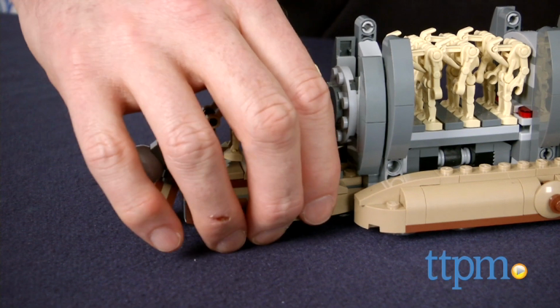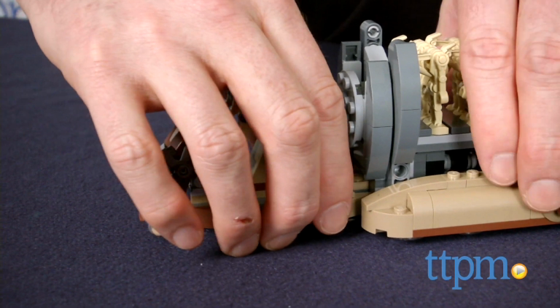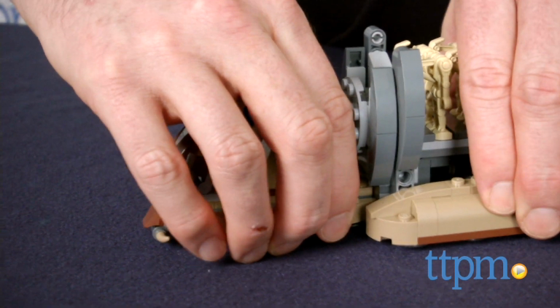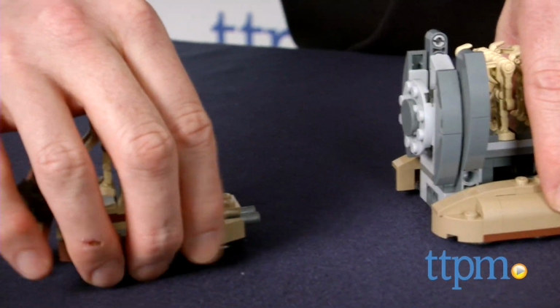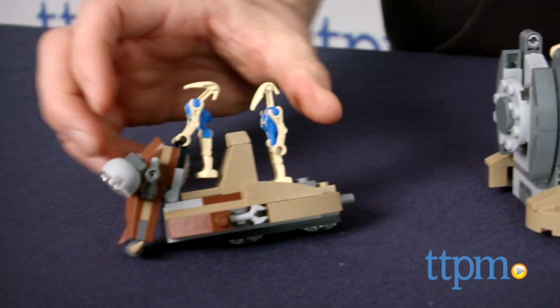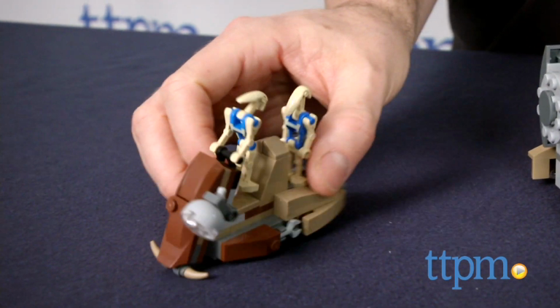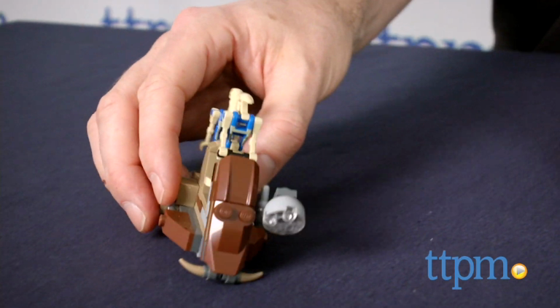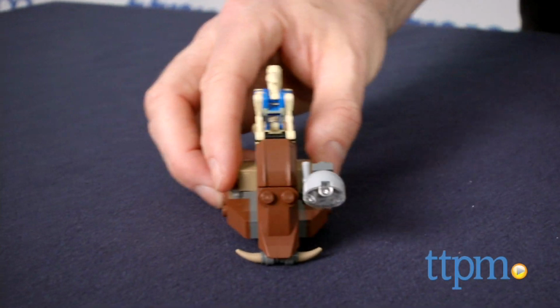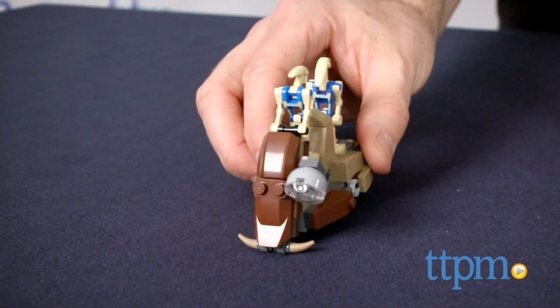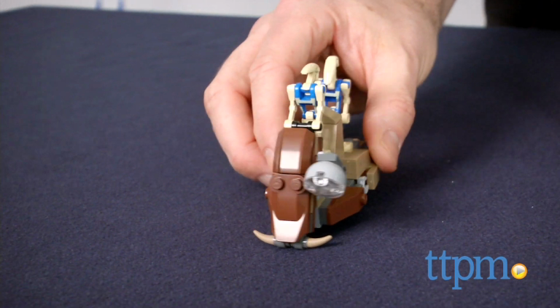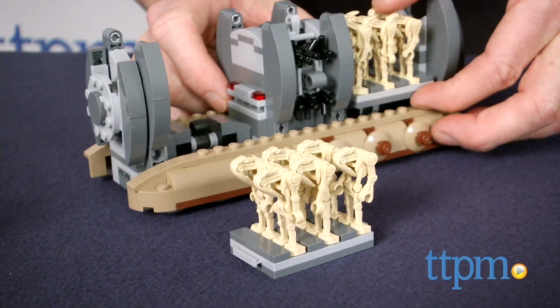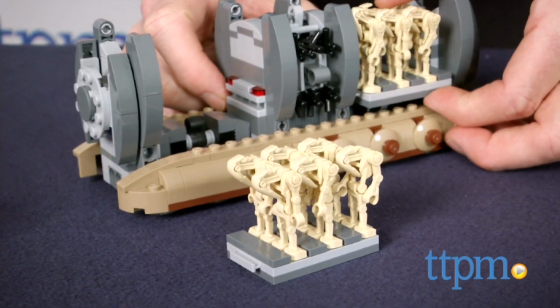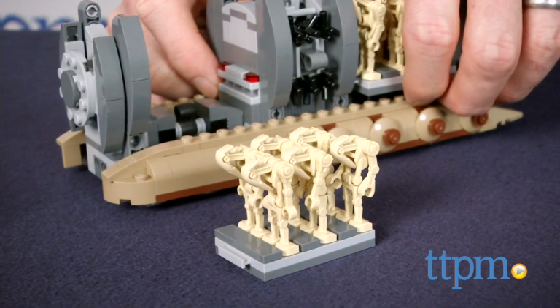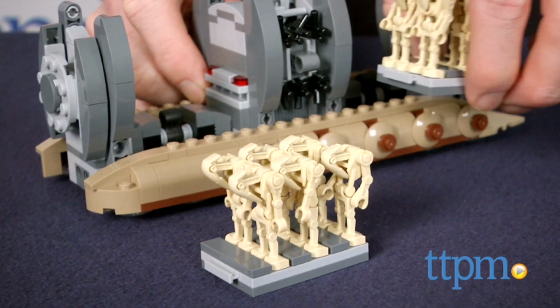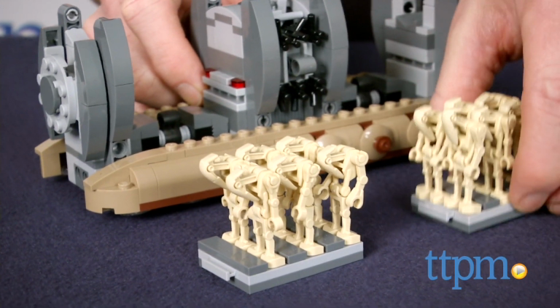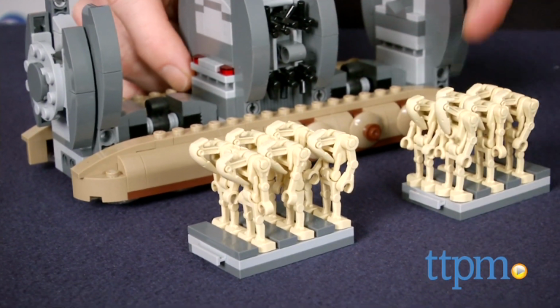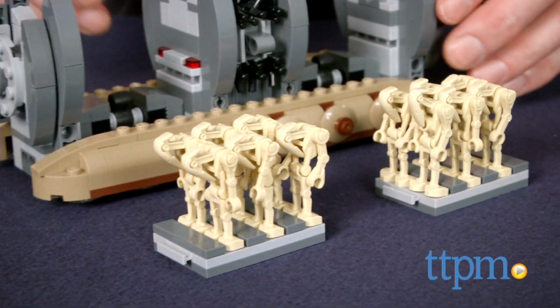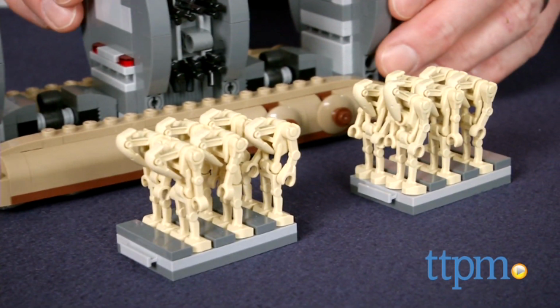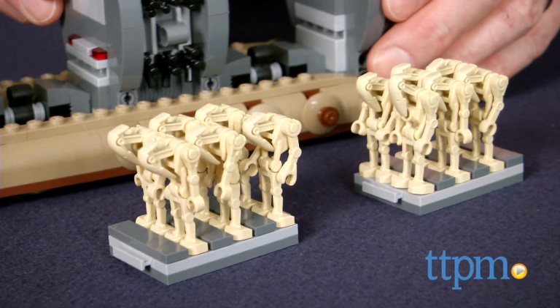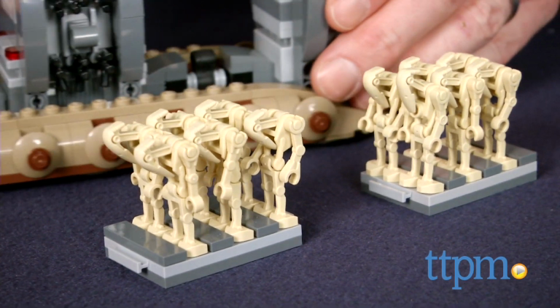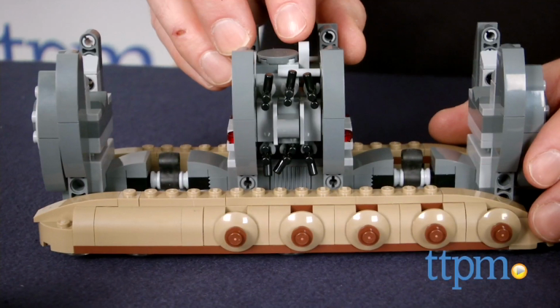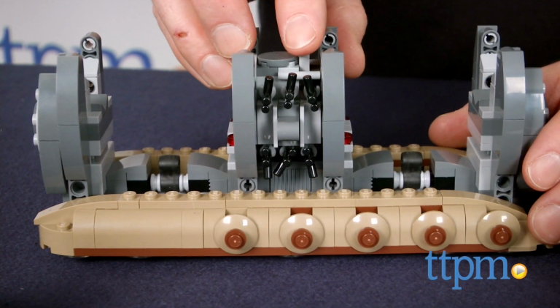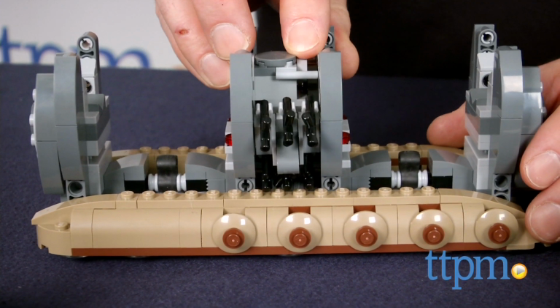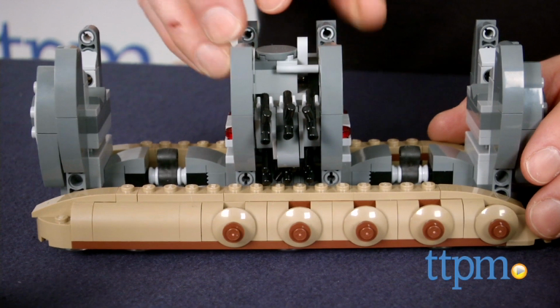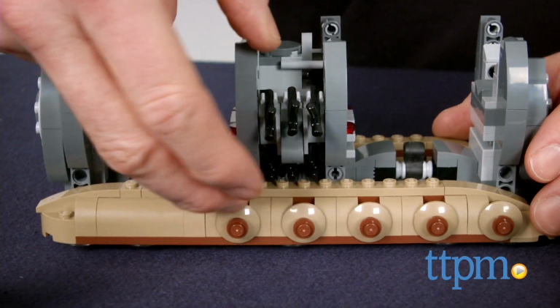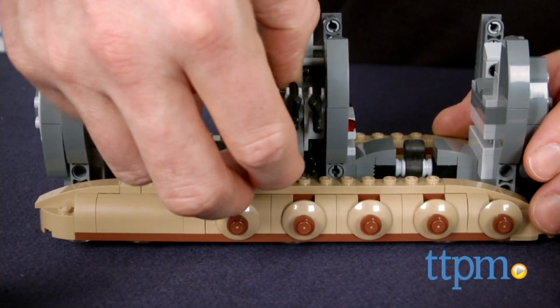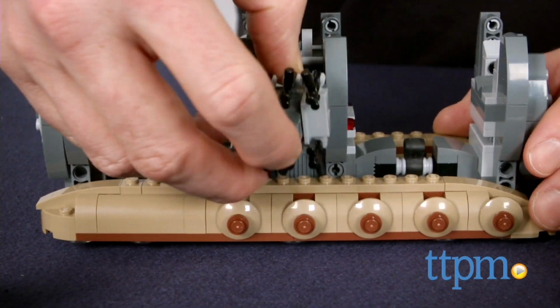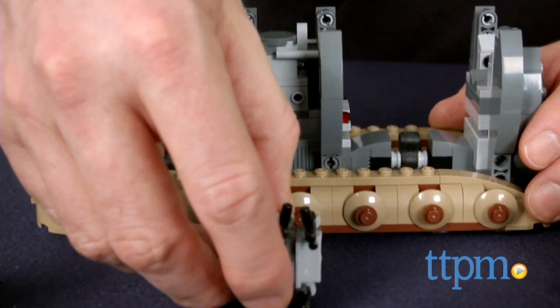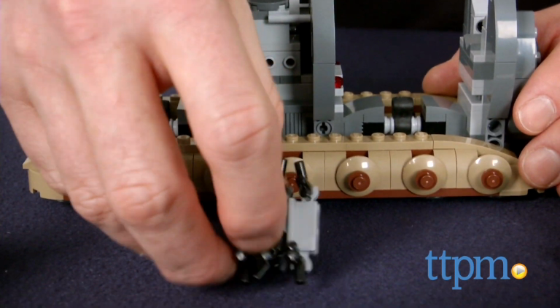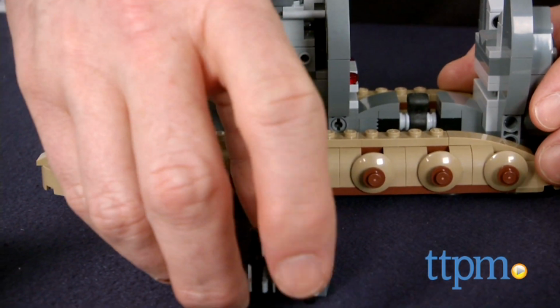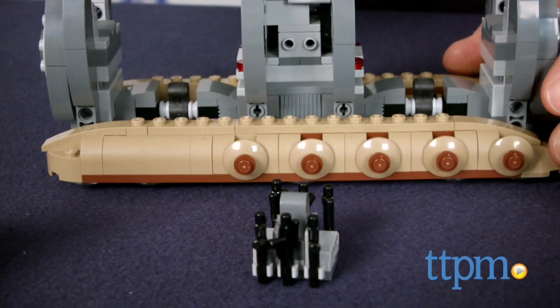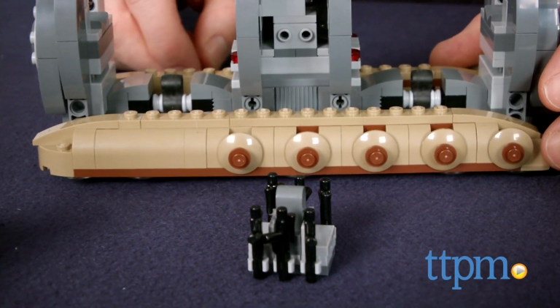Those racks pop off by pushing the top lever. The whole carrier is on wheels so it smoothly glides along flat surfaces. The Troop Carrier appeared in Star Wars Episode I: The Phantom Menace, and kids can recreate the scenes from the movie or reimagine their own droid army invasion.